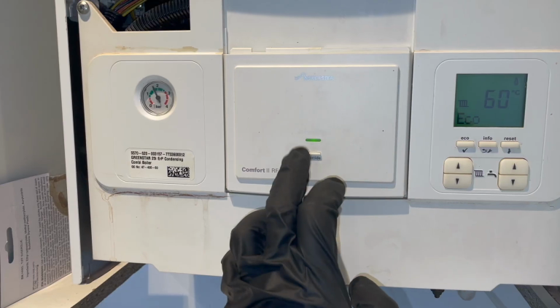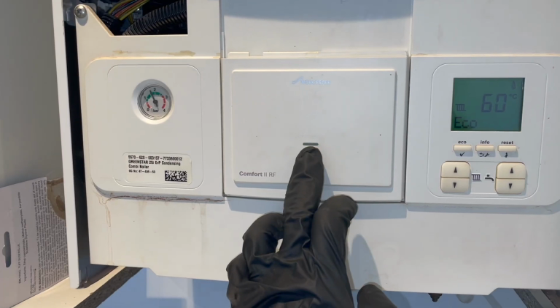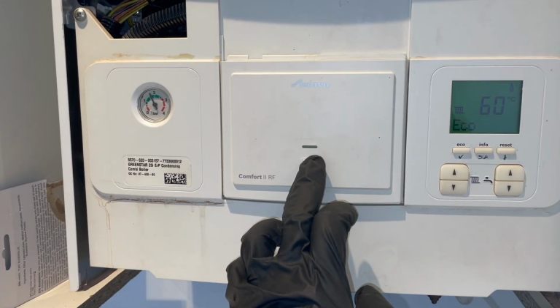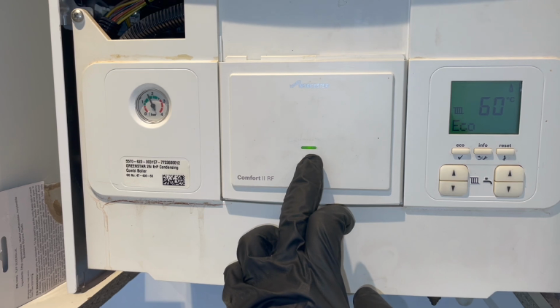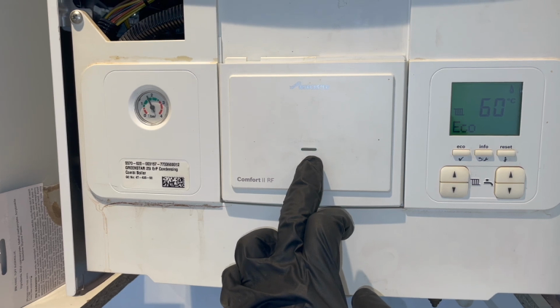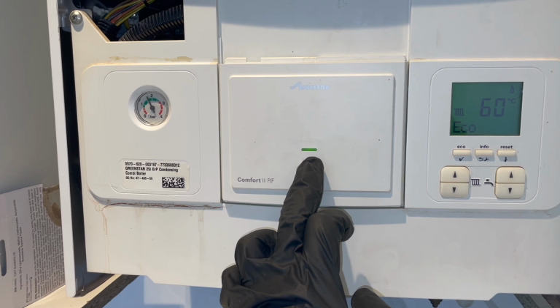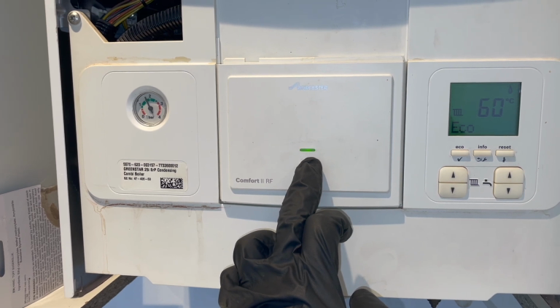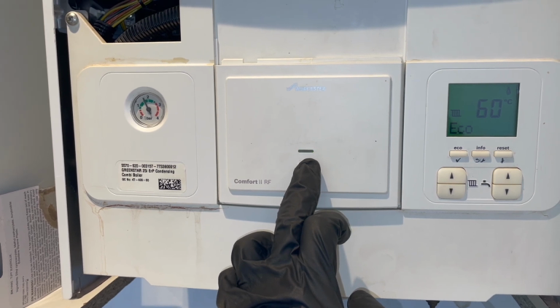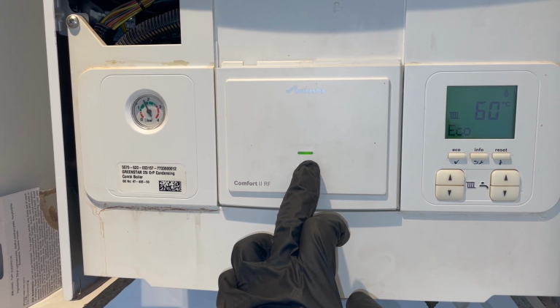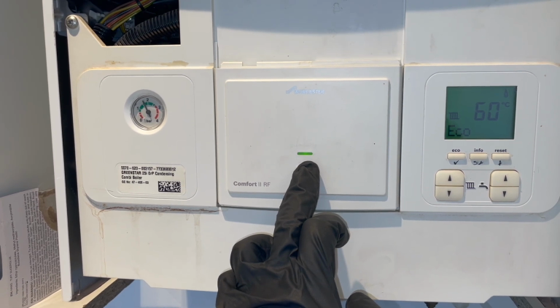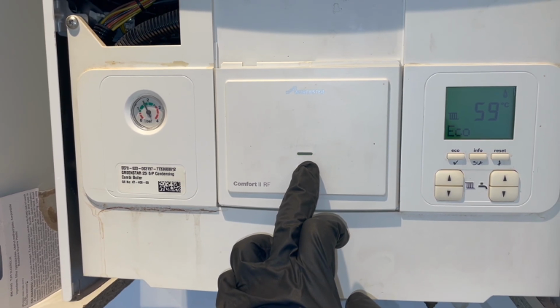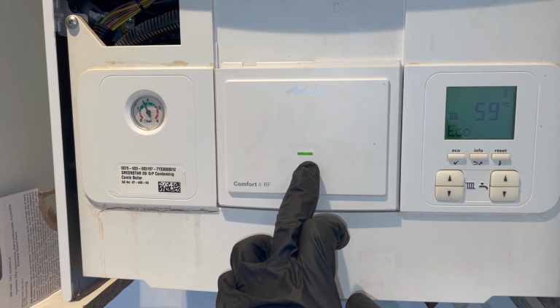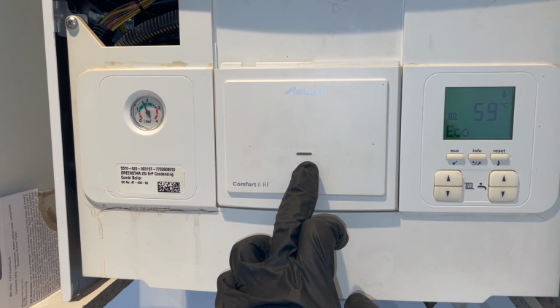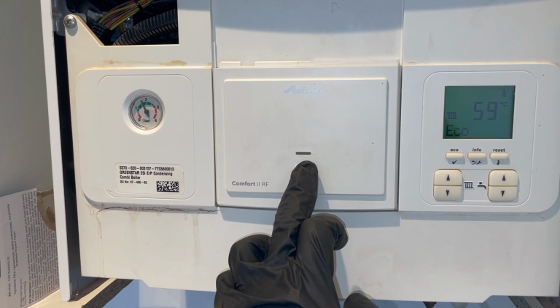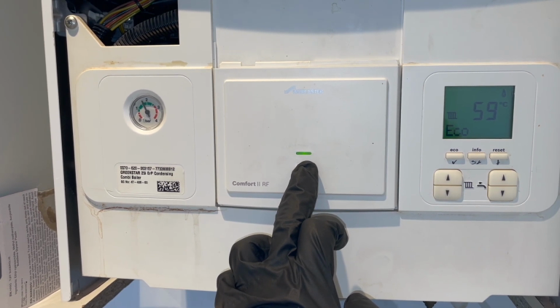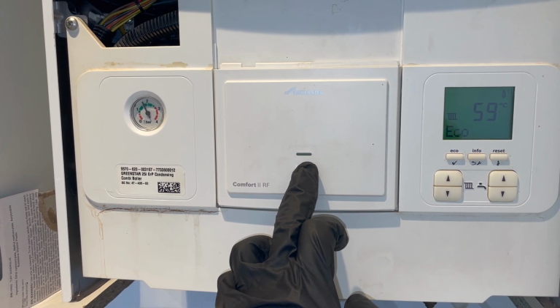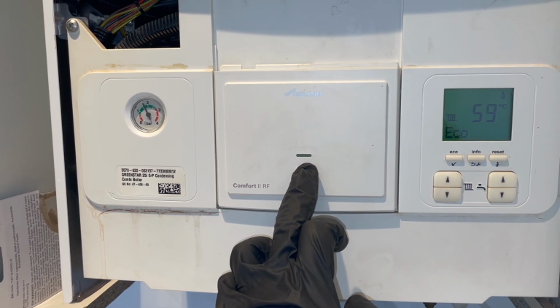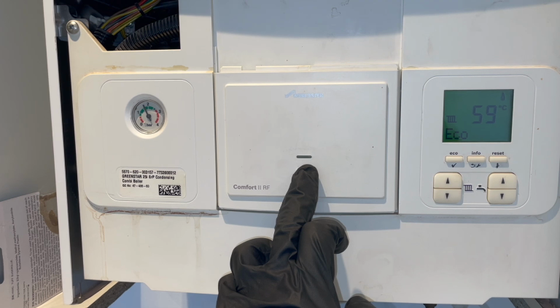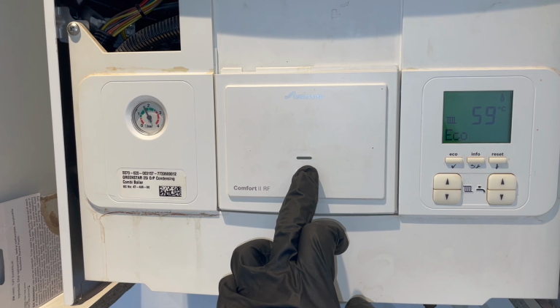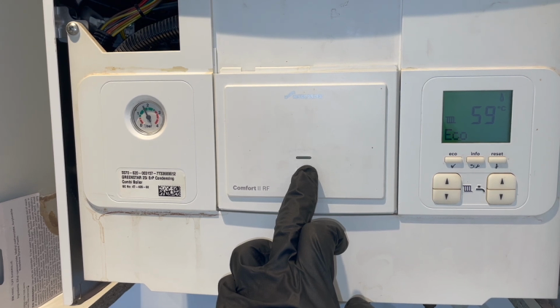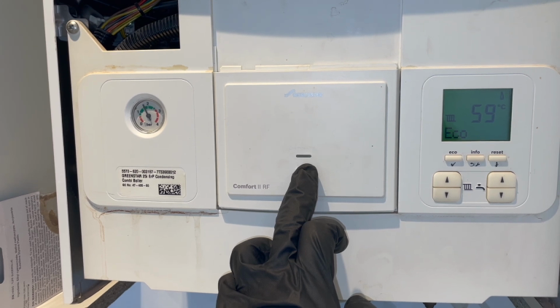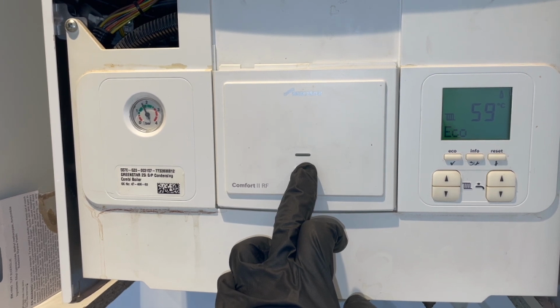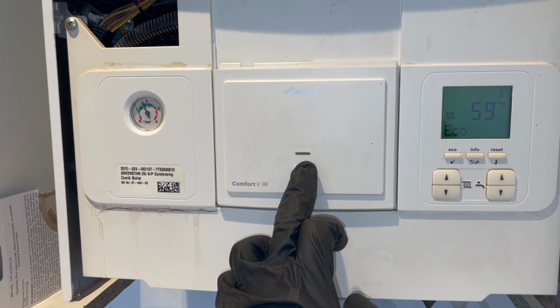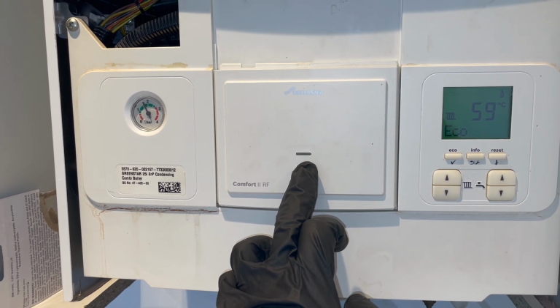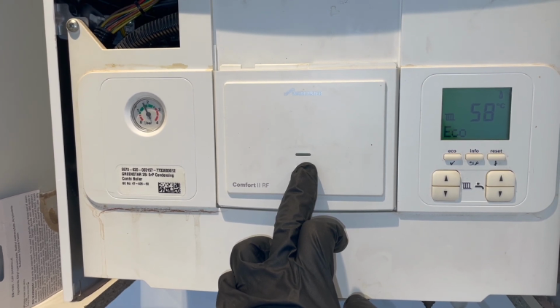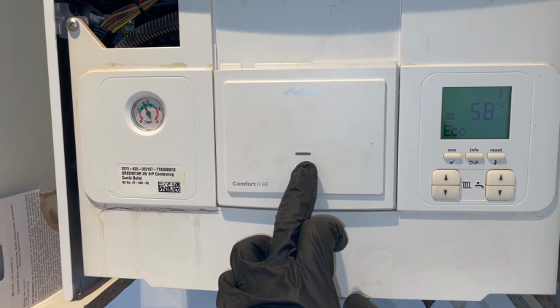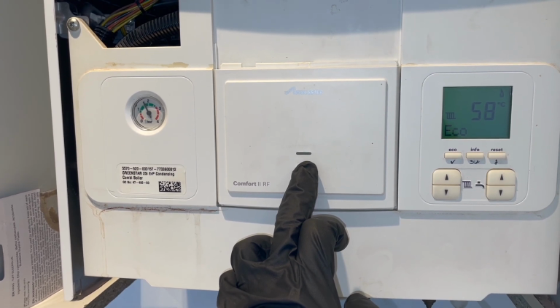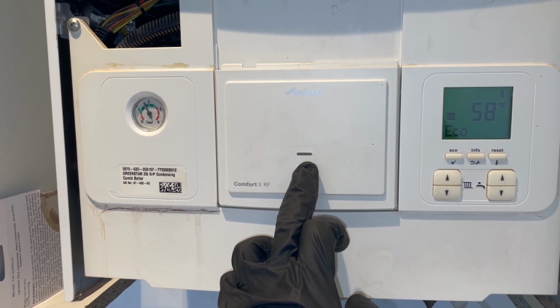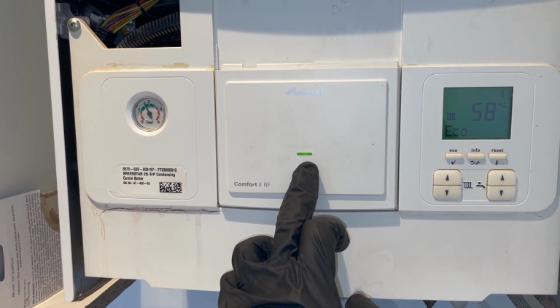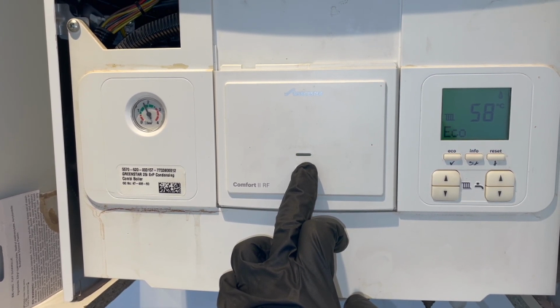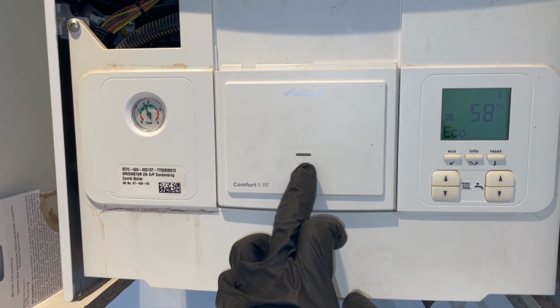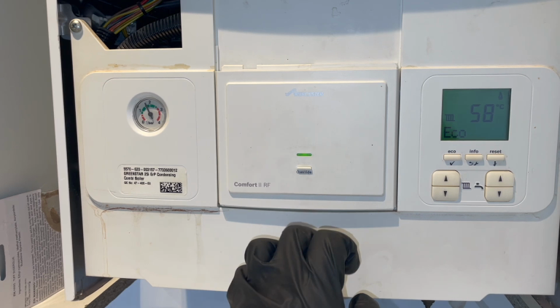Now to repair them, go back to the receiver and push and hold the button again until you see two fast flashes this time. There it is — let go.